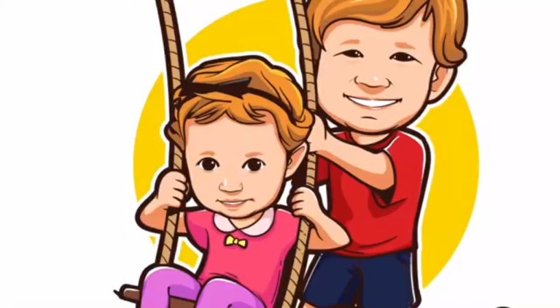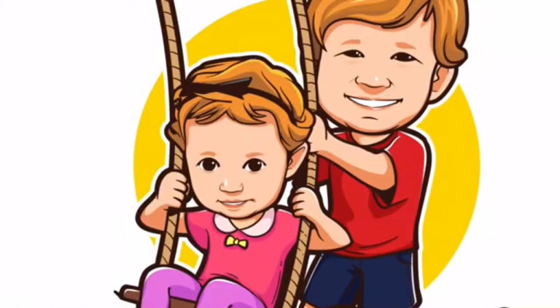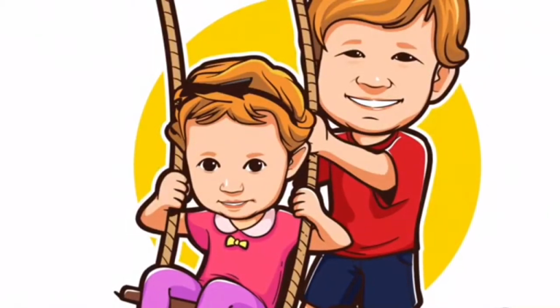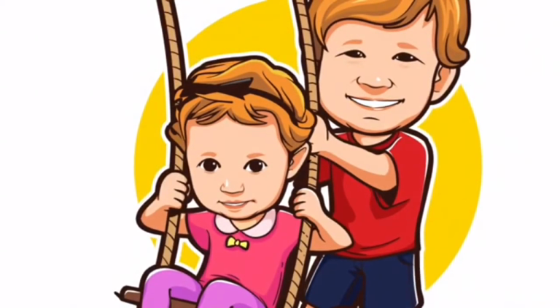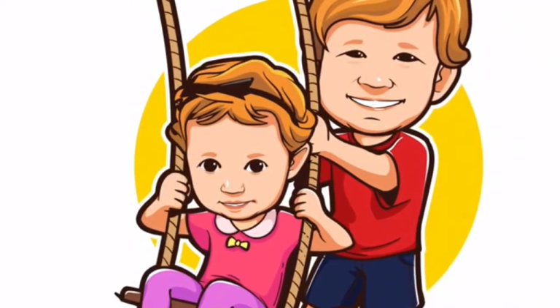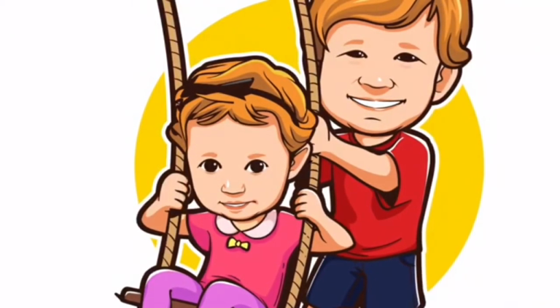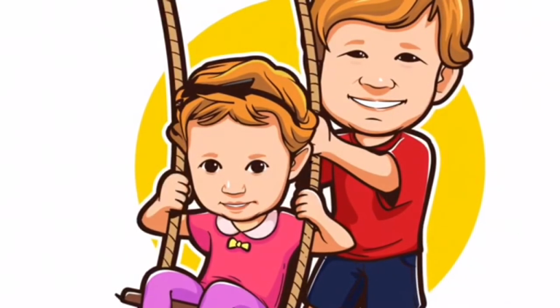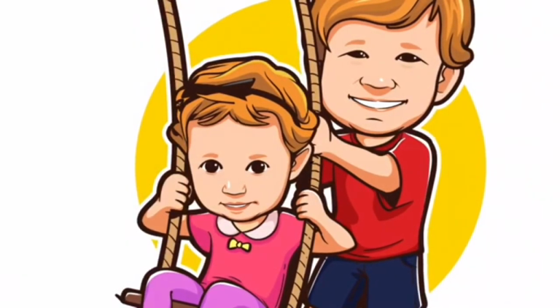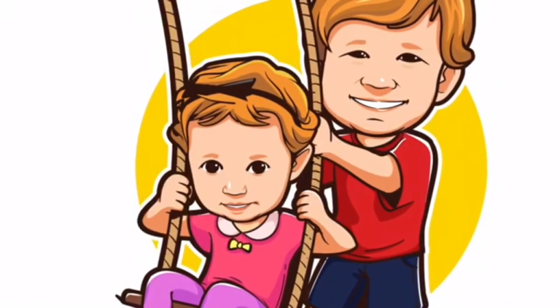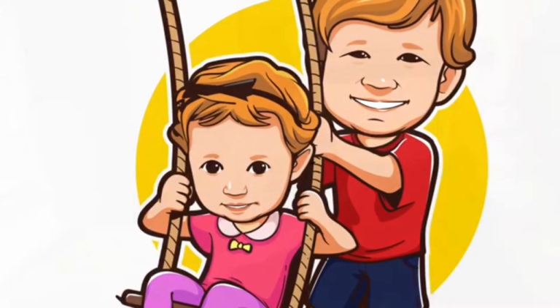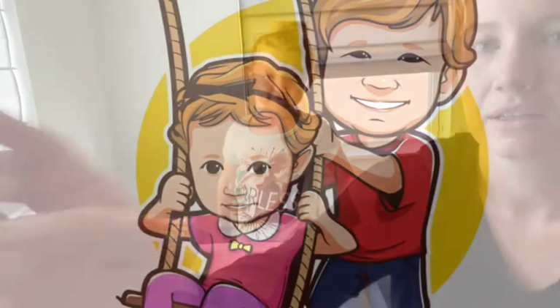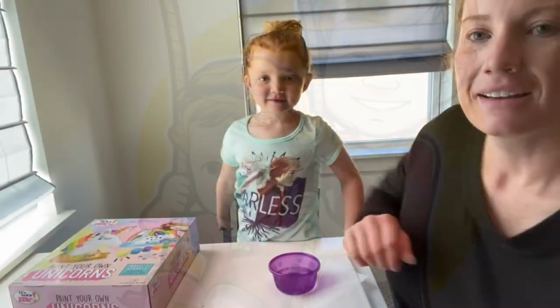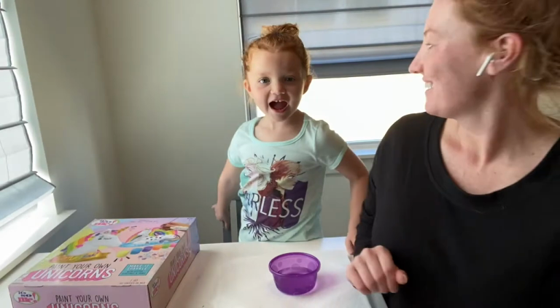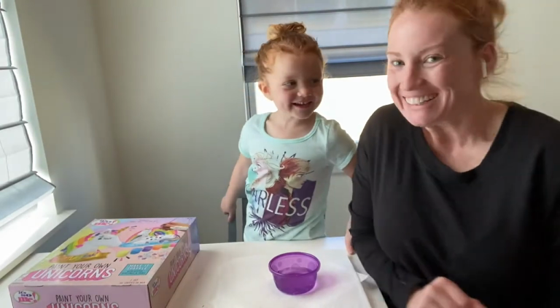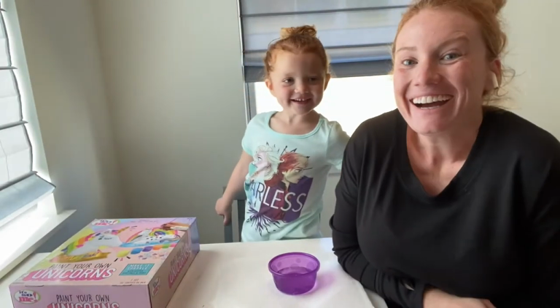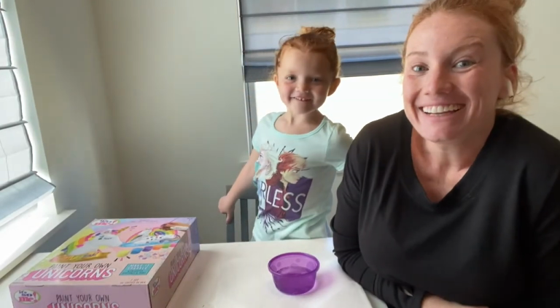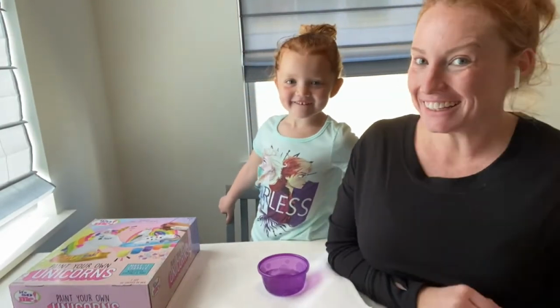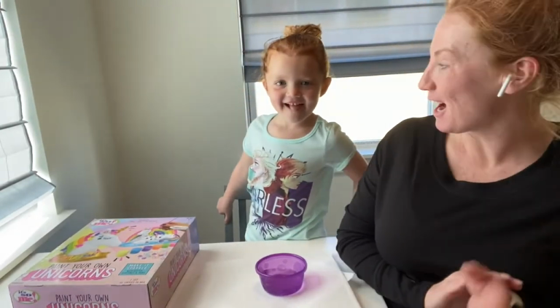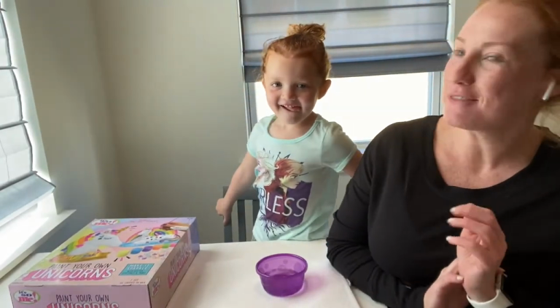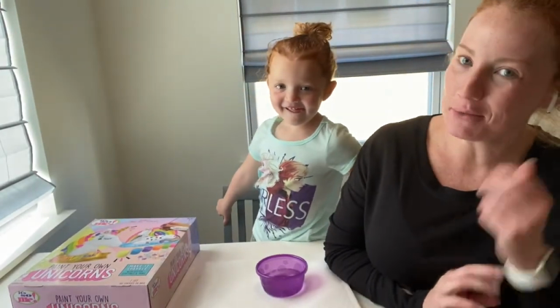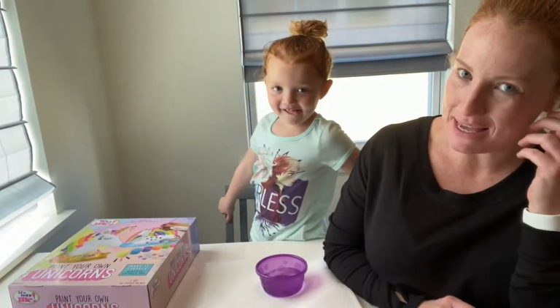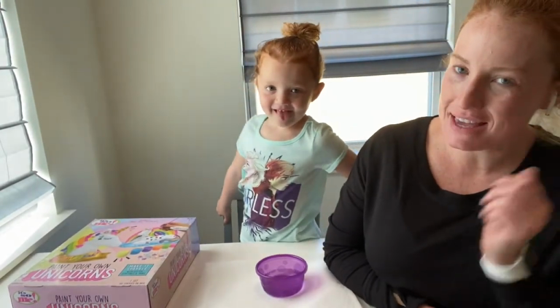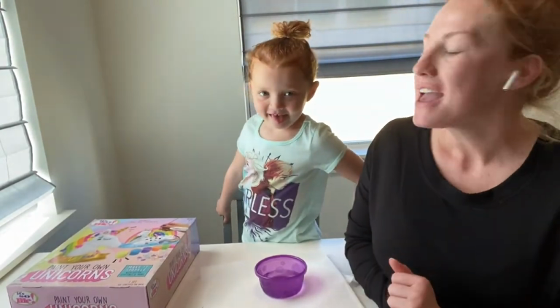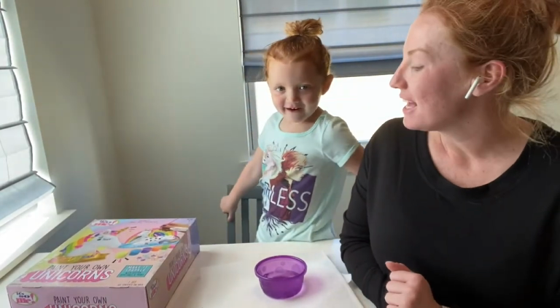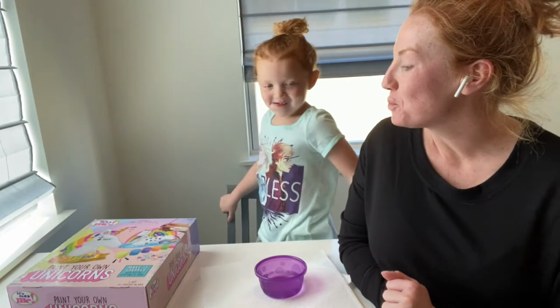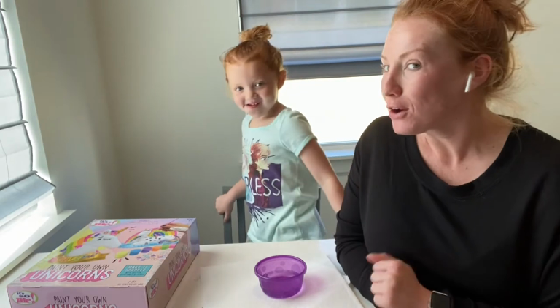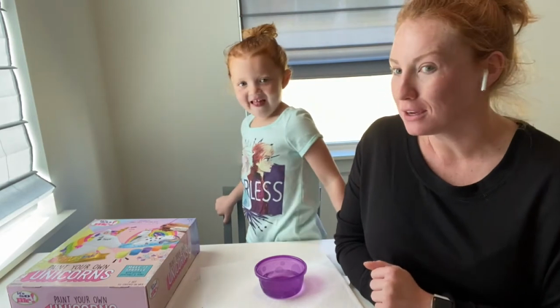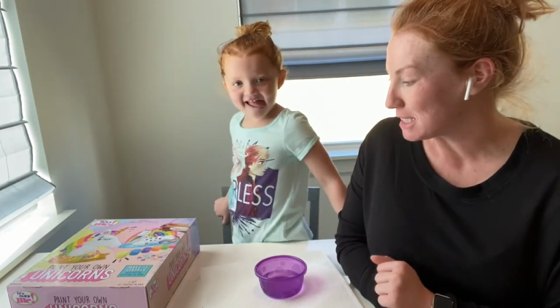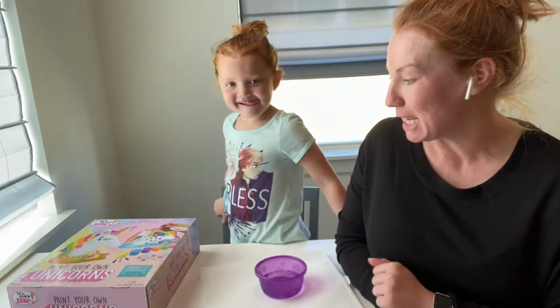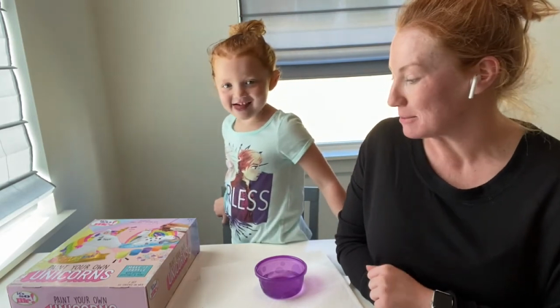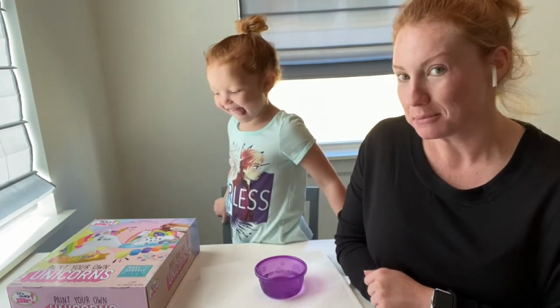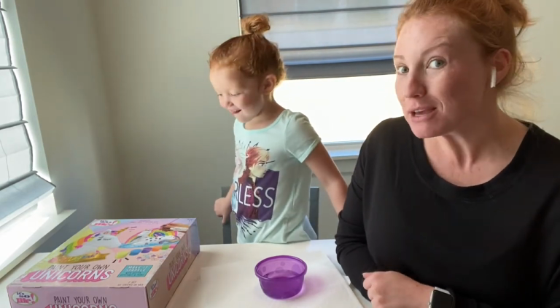Welcome to Grand Evie's playground. I'm Evie's mommy and we are here today to make something special.